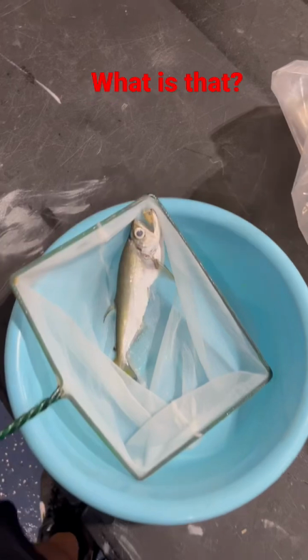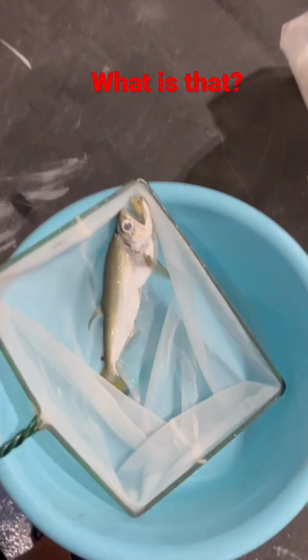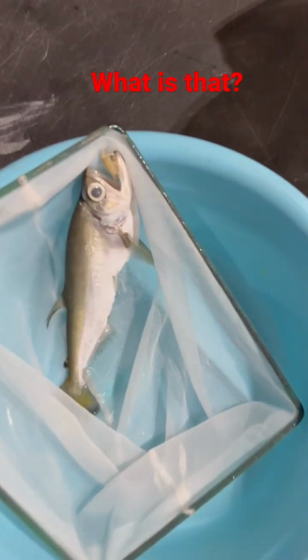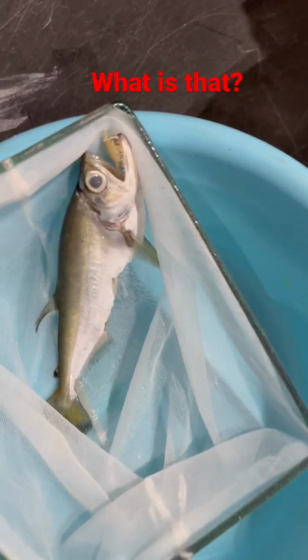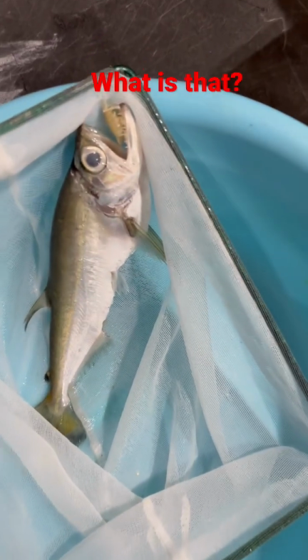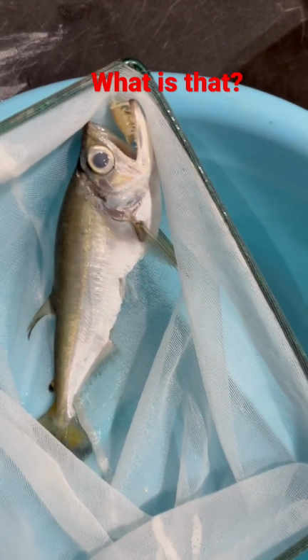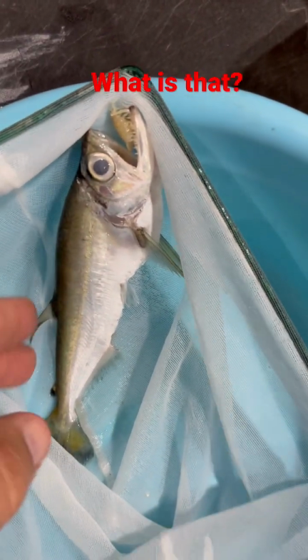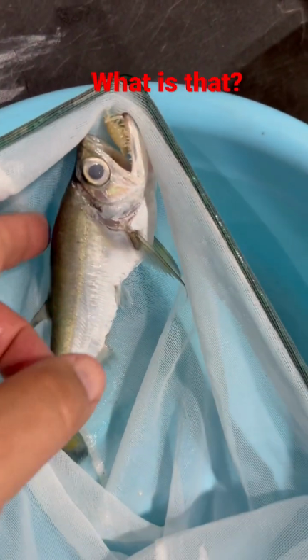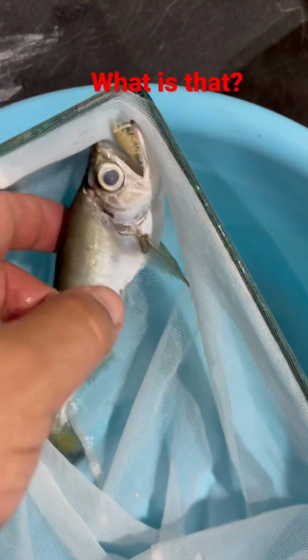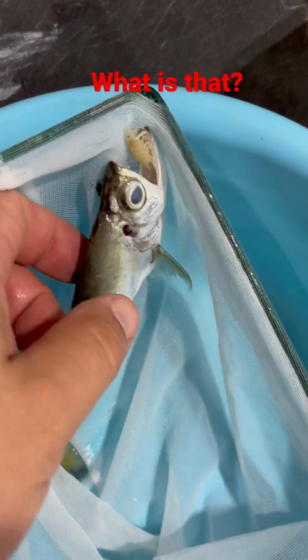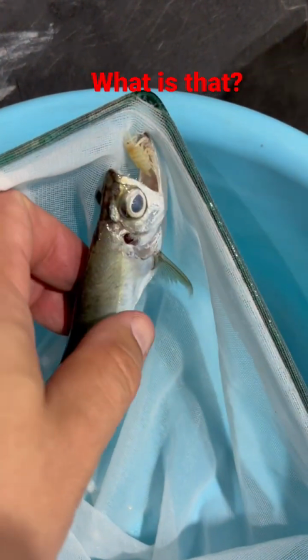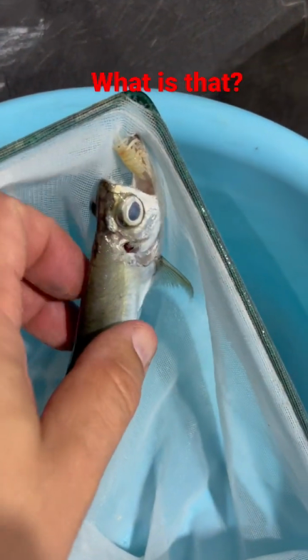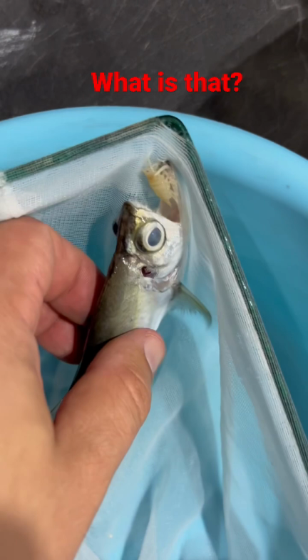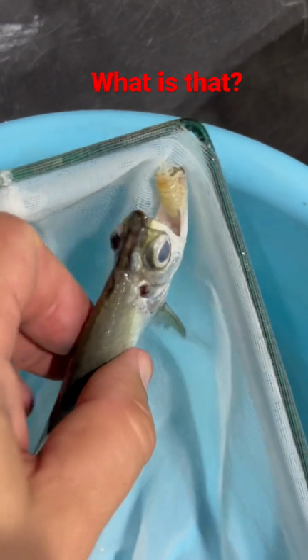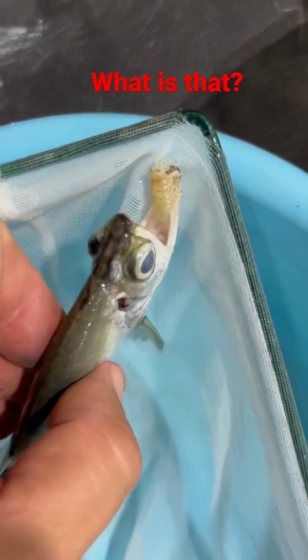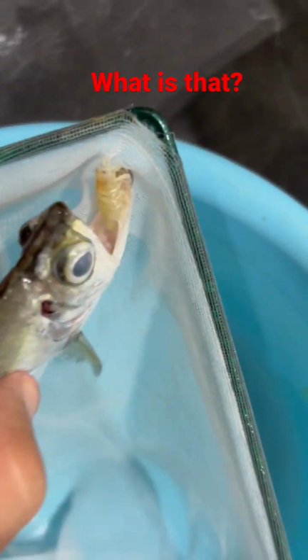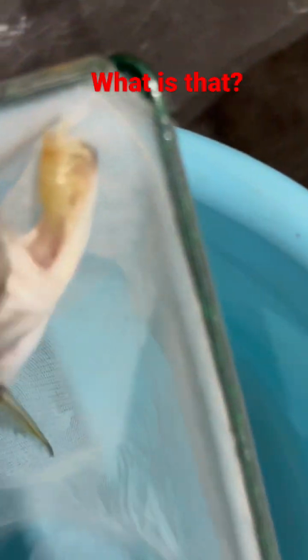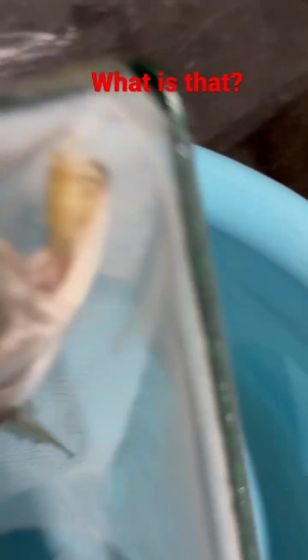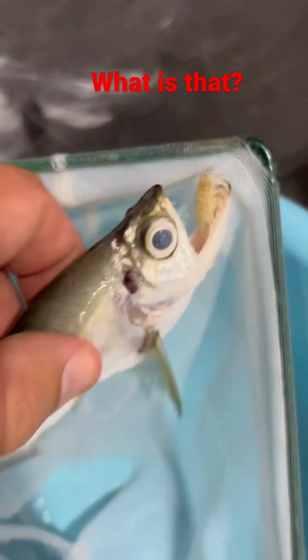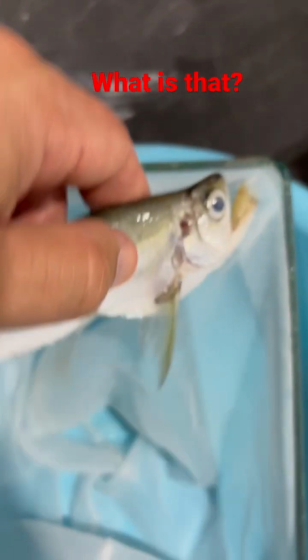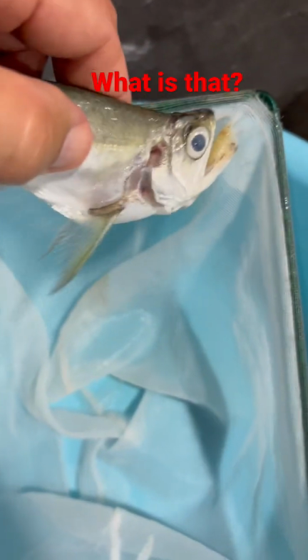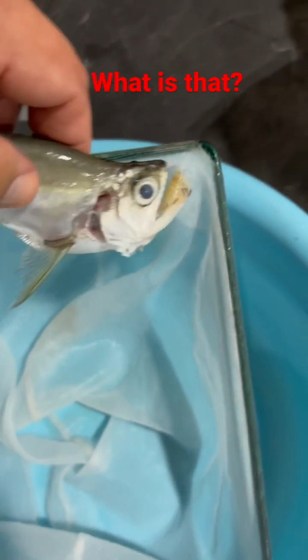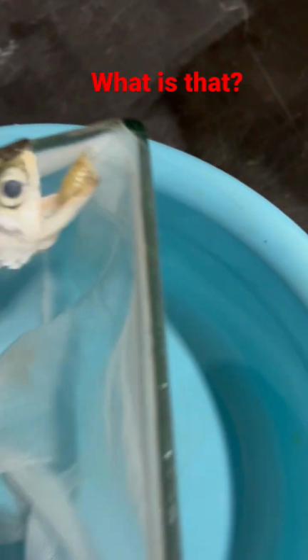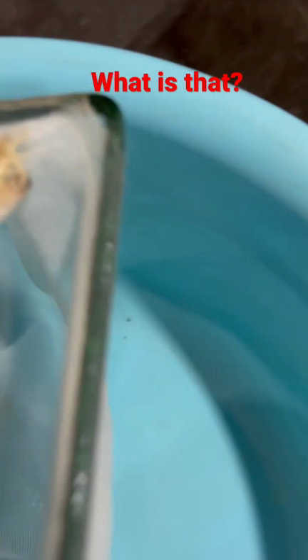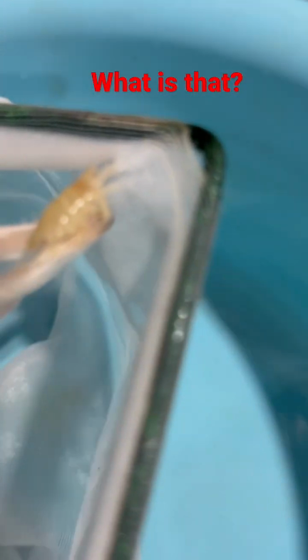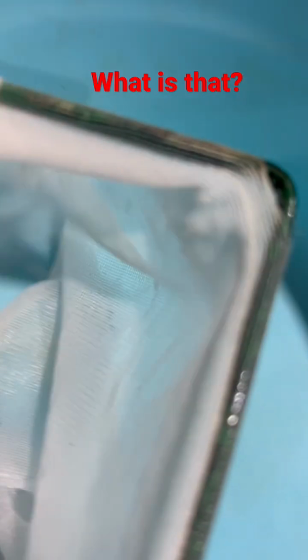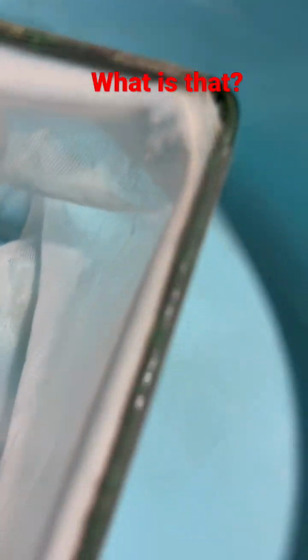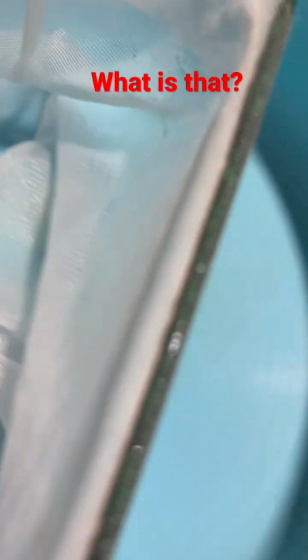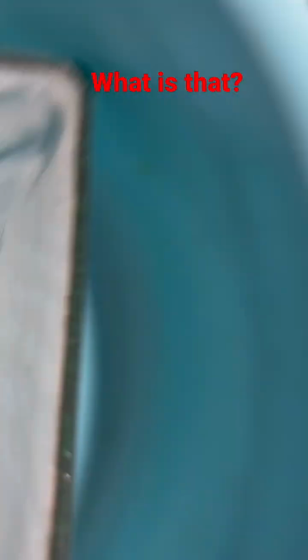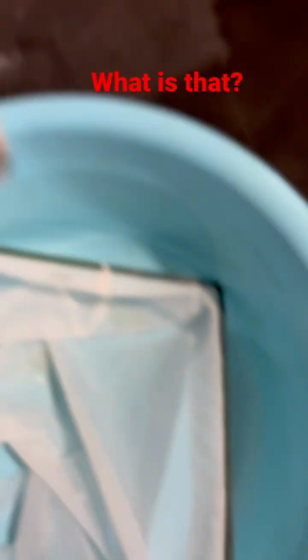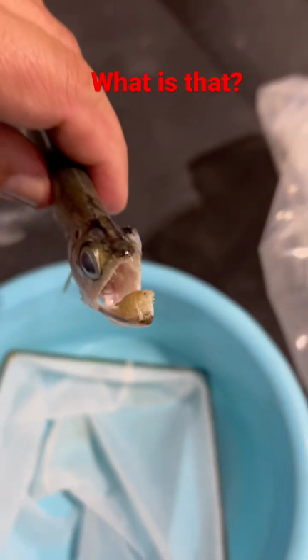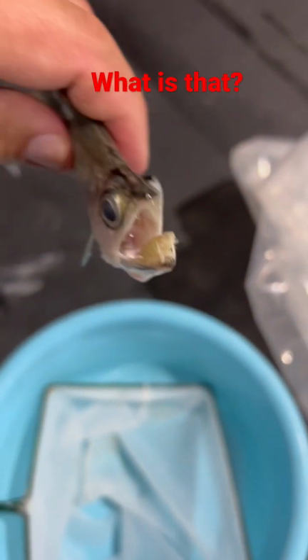Guys, I'm going to show you why it's so important to quarantine the fish when they just come in. Look at this. She got stuck on the neck now. Look at this.